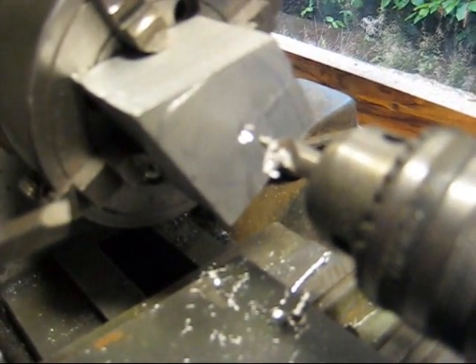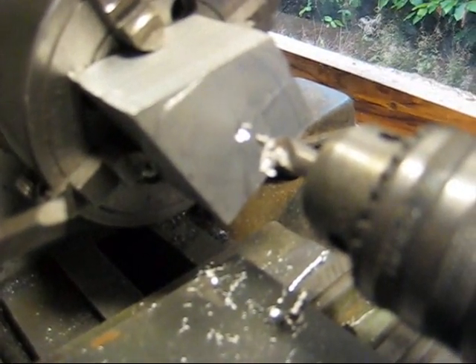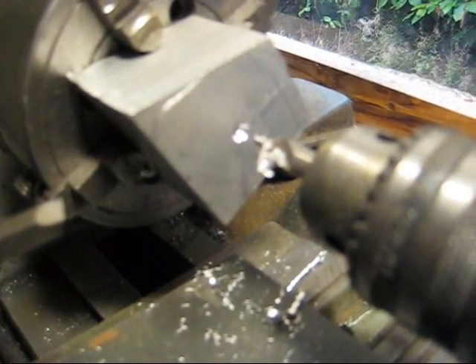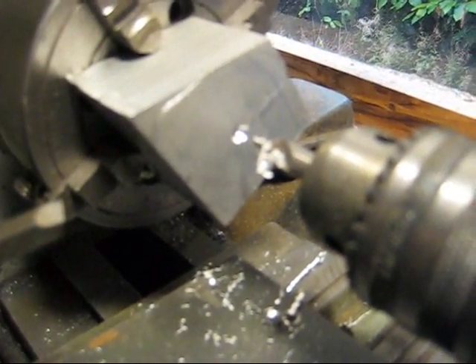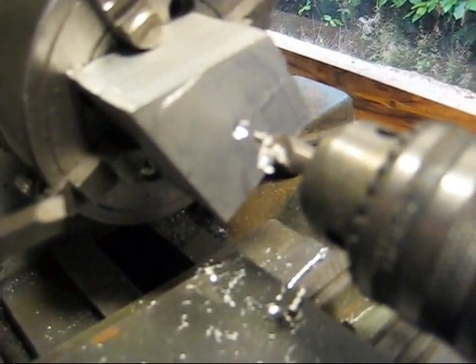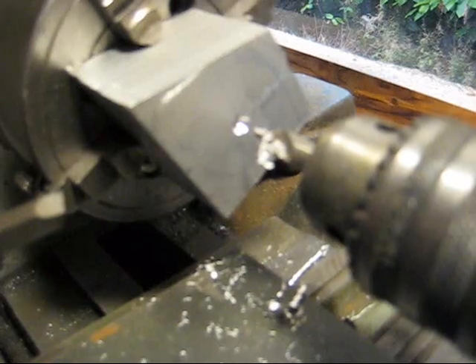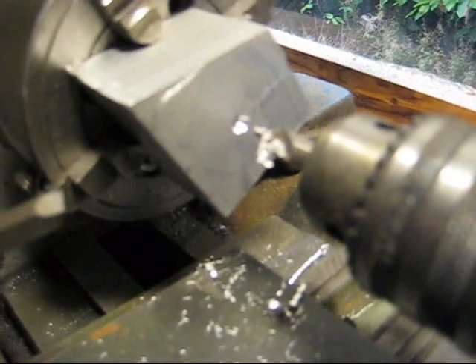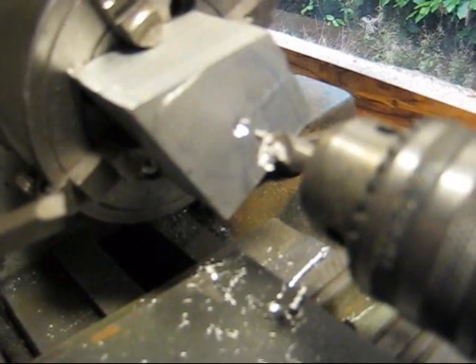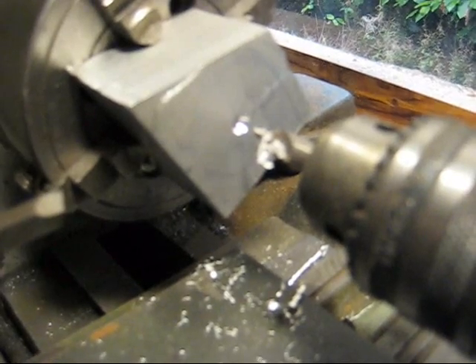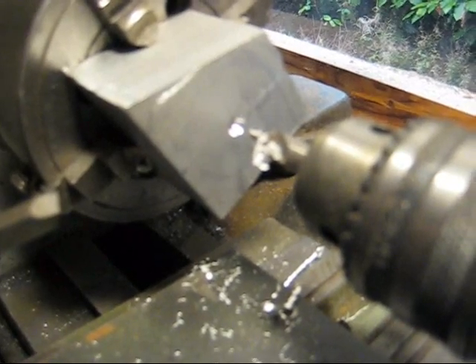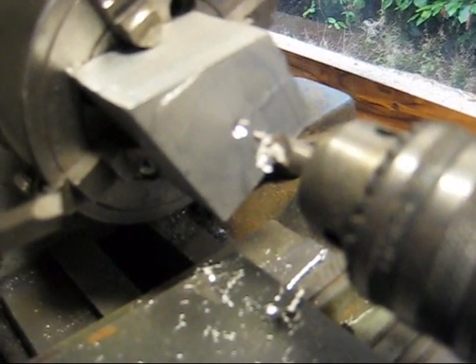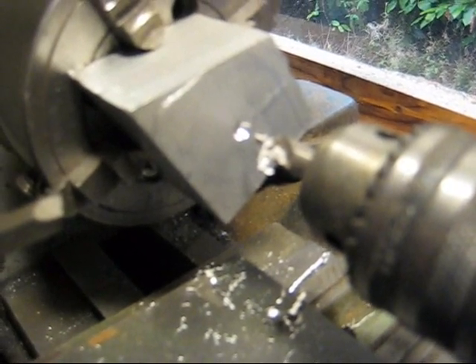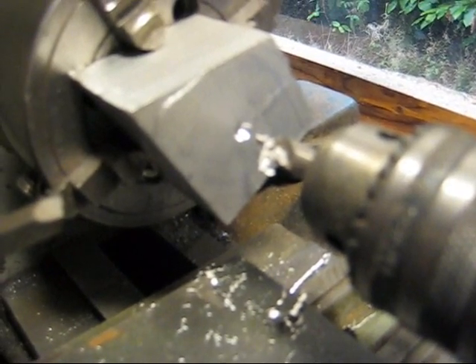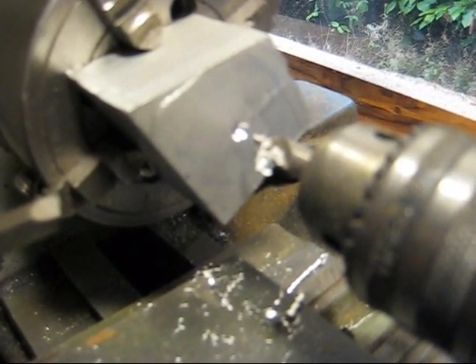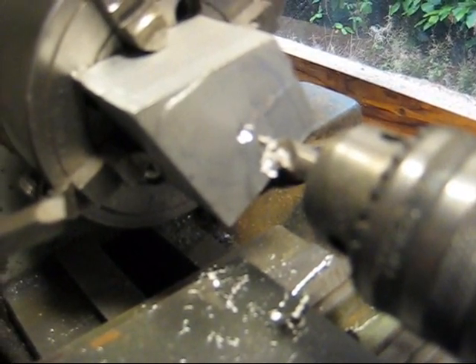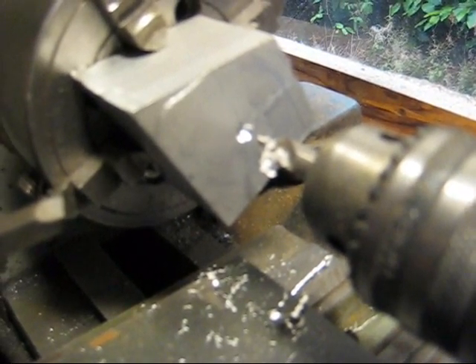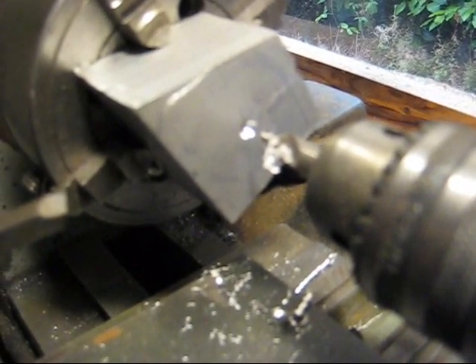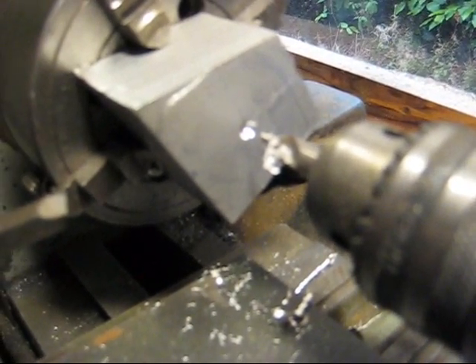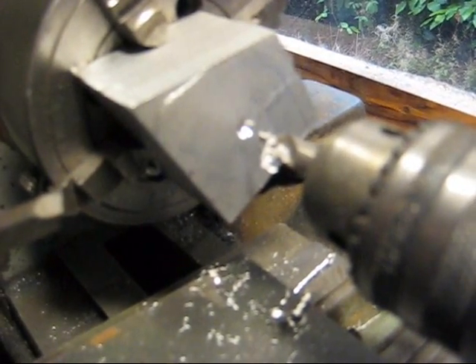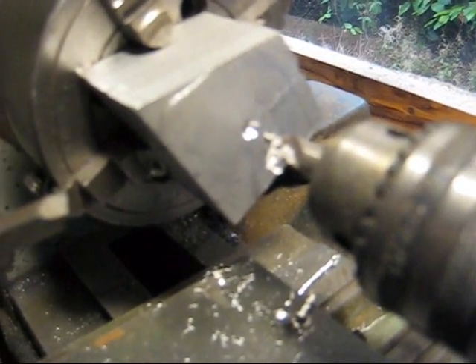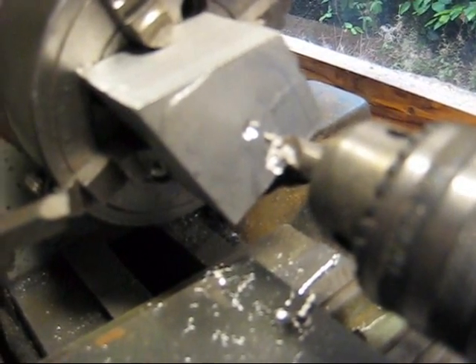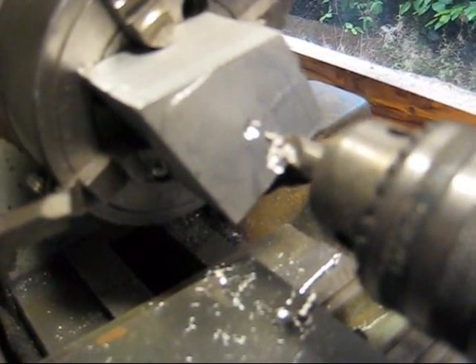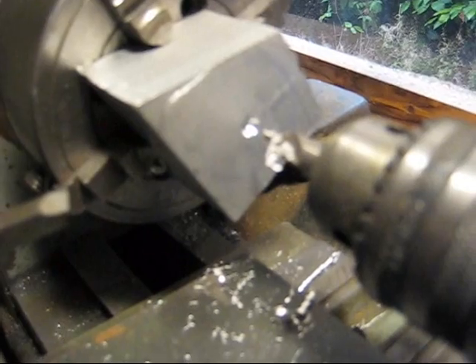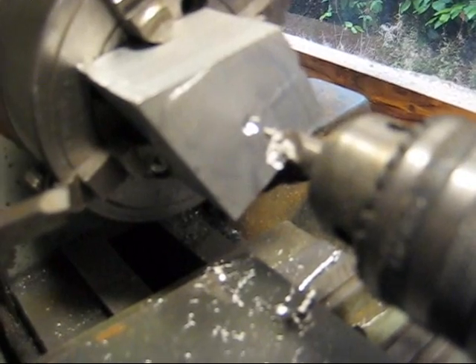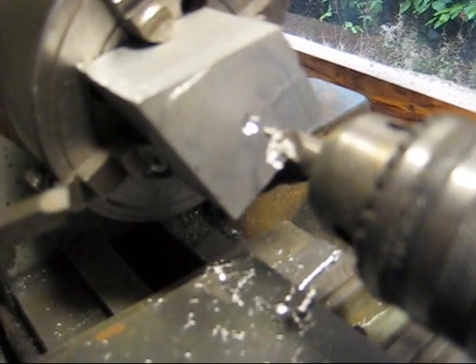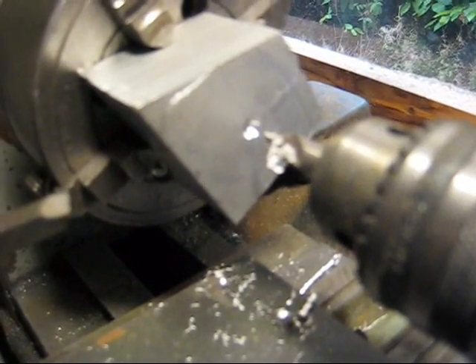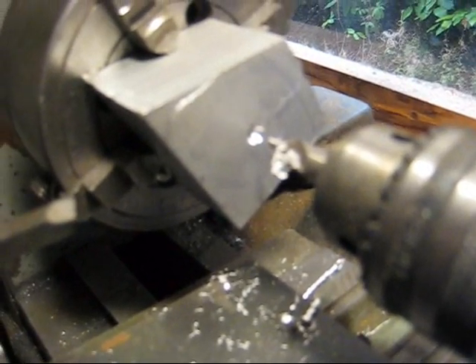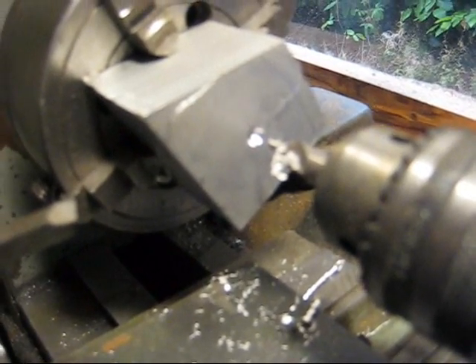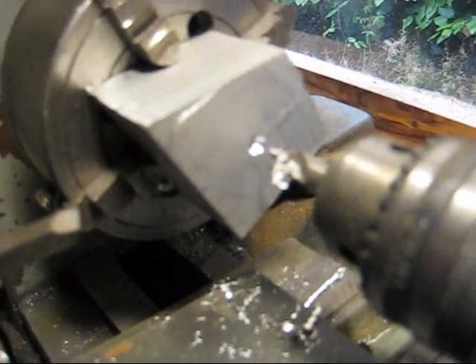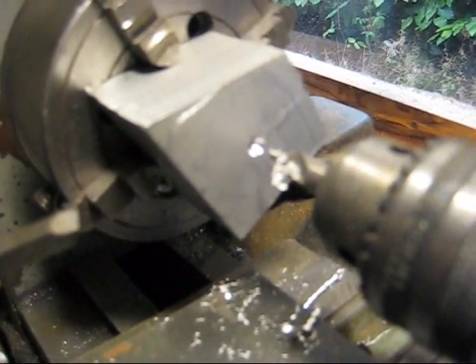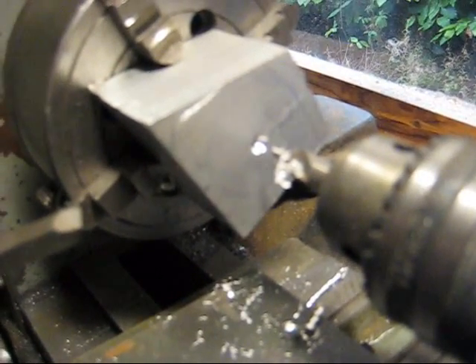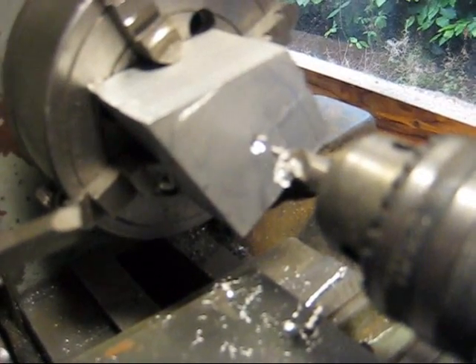Okay, so that's the hole started off. Now I can drill a small pilot hole all the way through, and then I'll open that out with a bigger drill bit so I can get the boring bar in there.